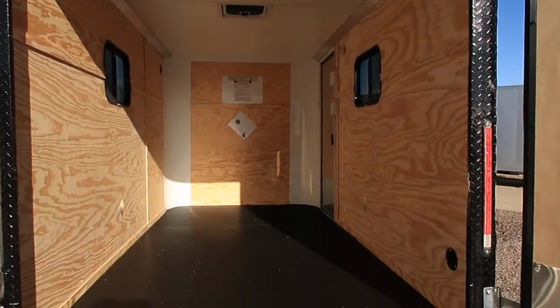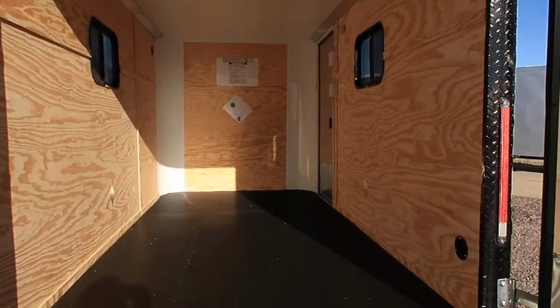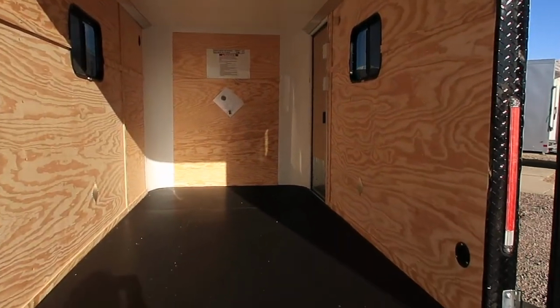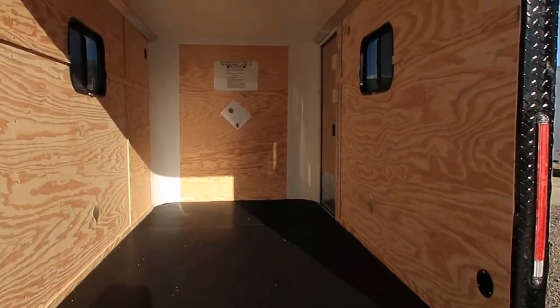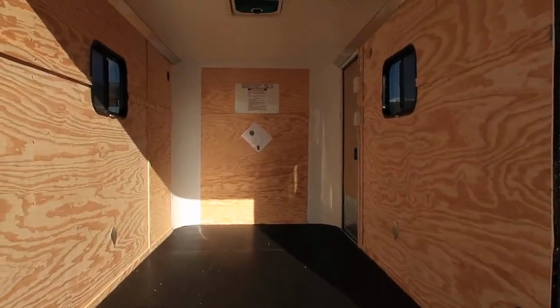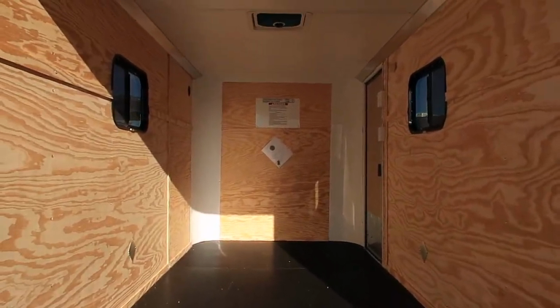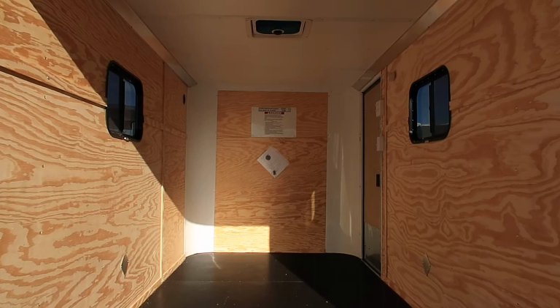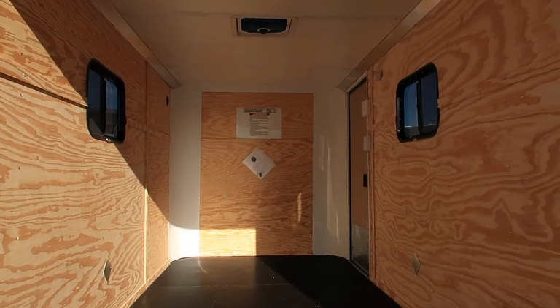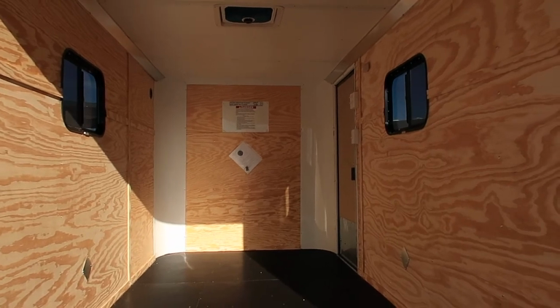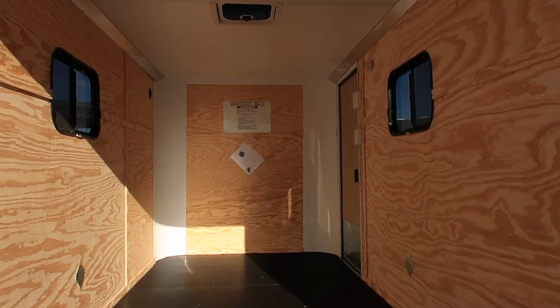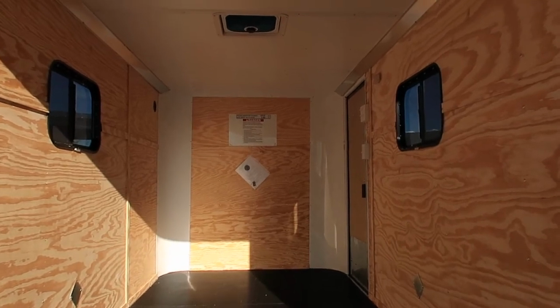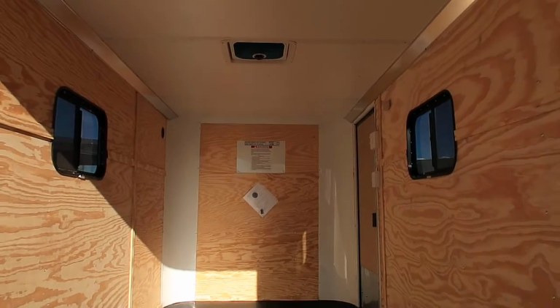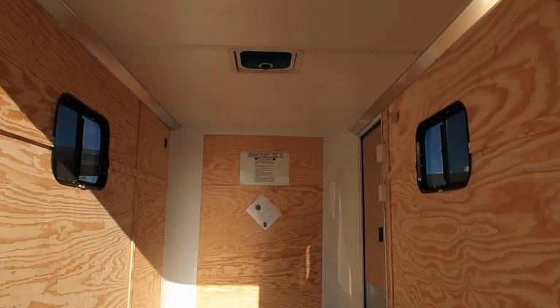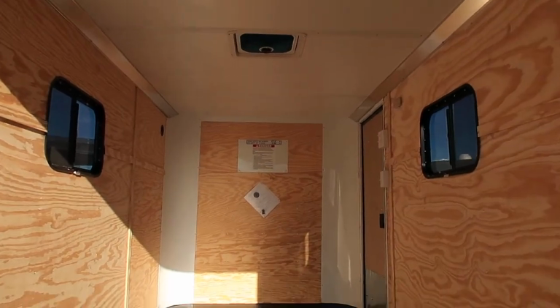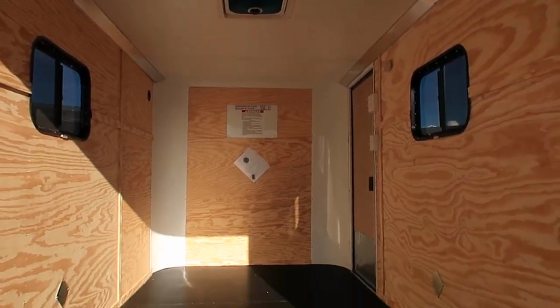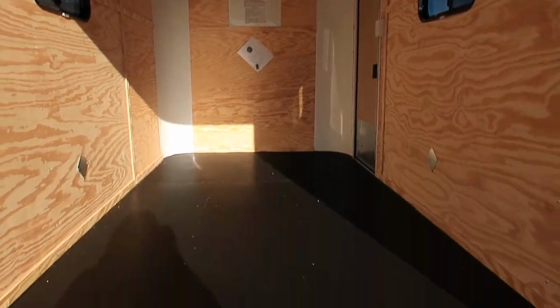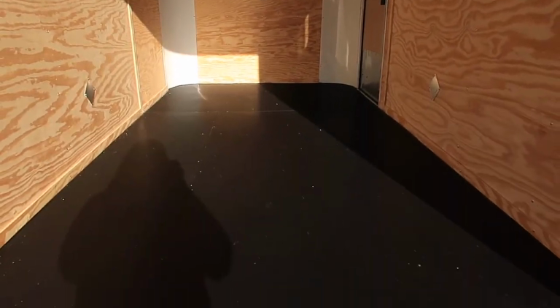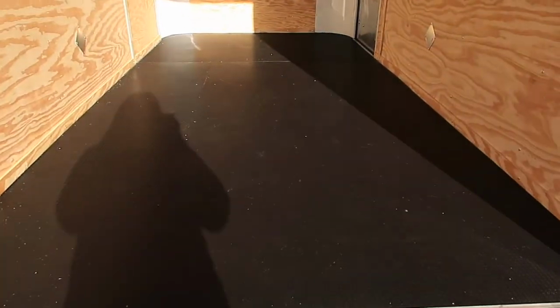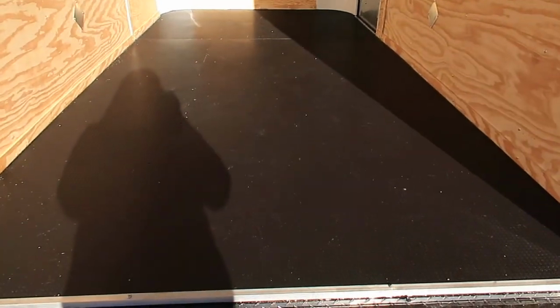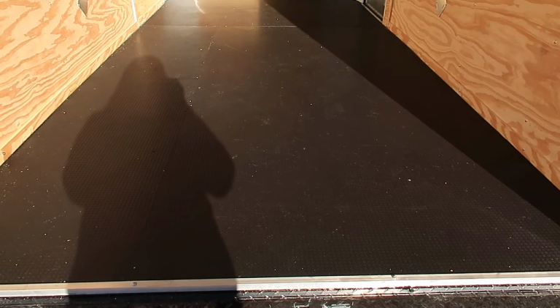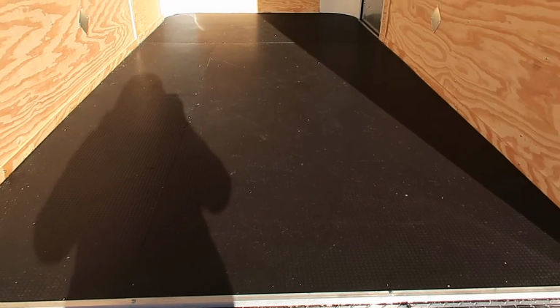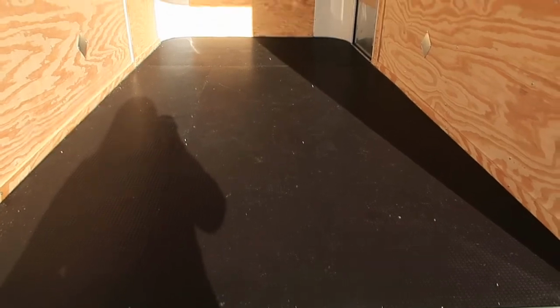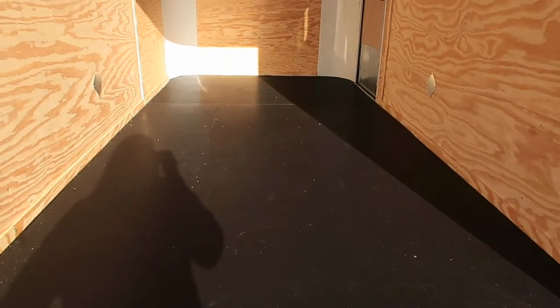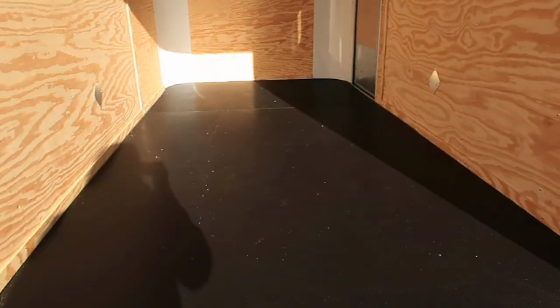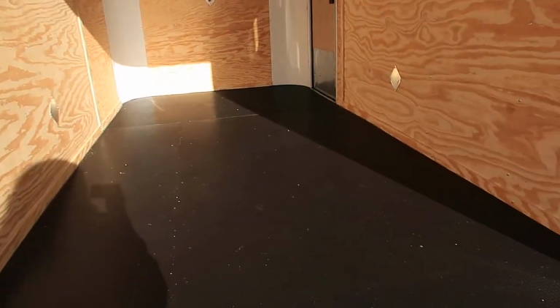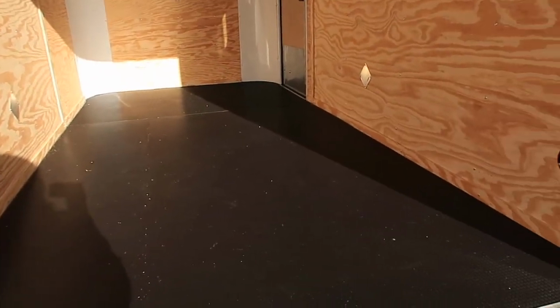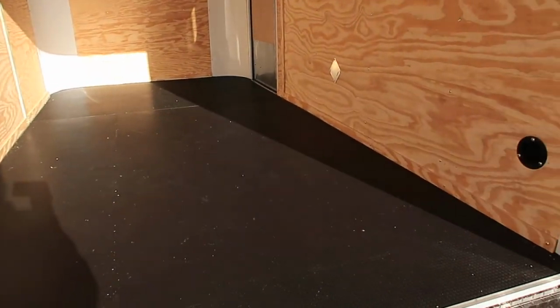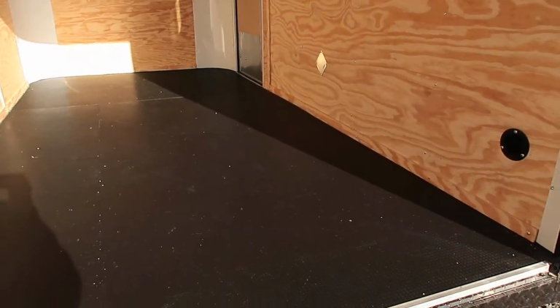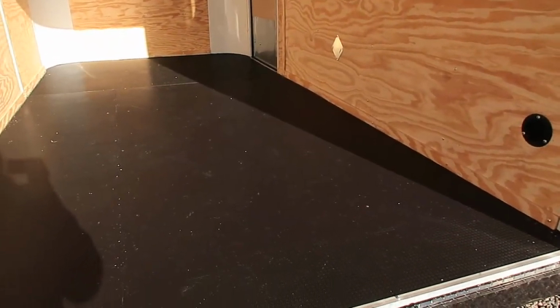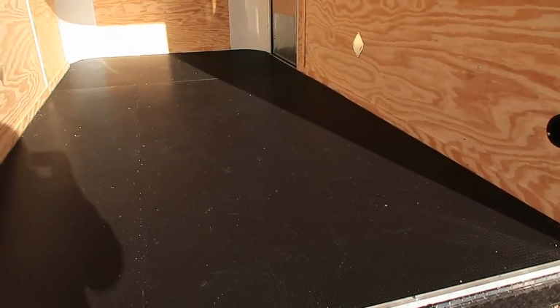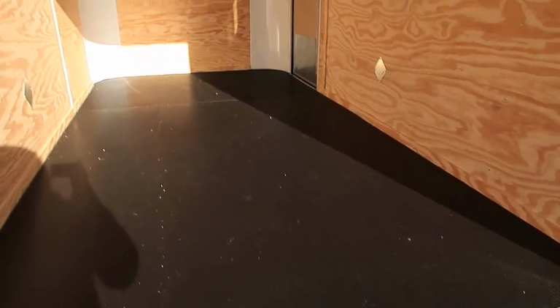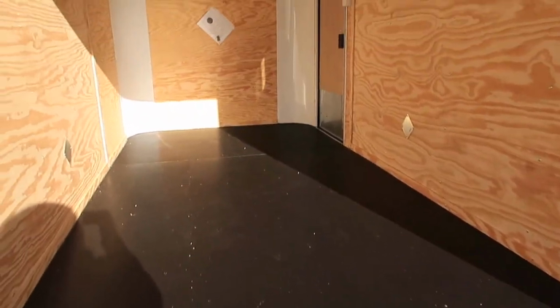This unit is insulated, so you've got insulated walls and ceiling as well as a vinyl ceiling liner. It also has a Nudo floor — Nudo floor is a very good quality durable floor and we love our Nudo floor and our products.